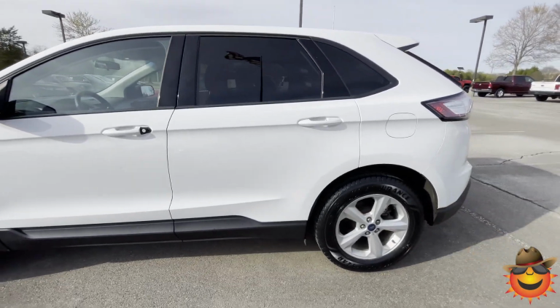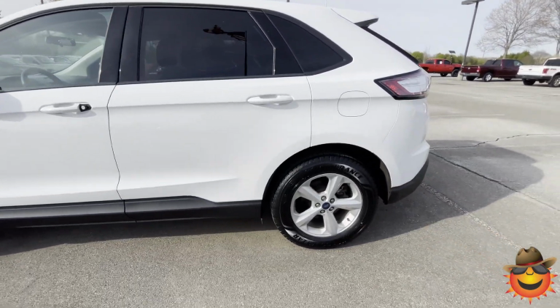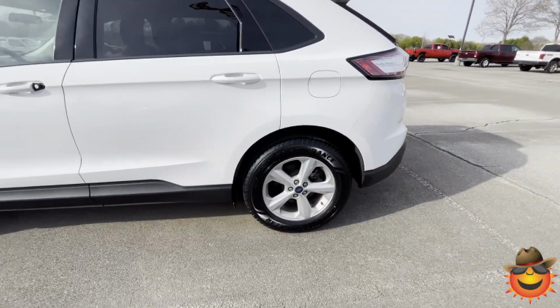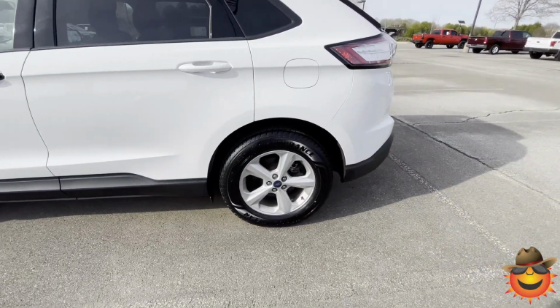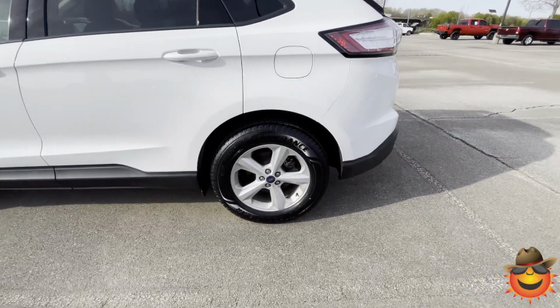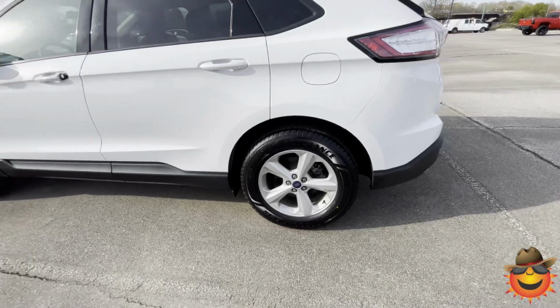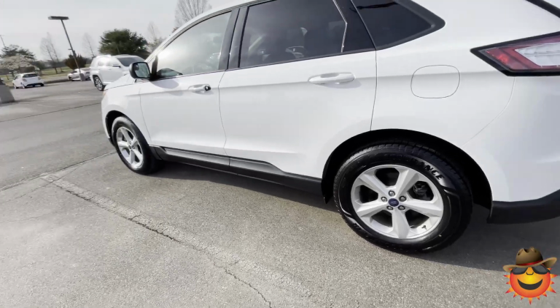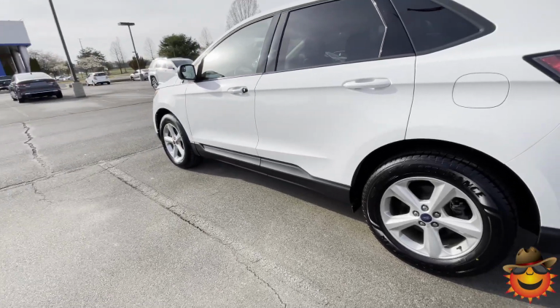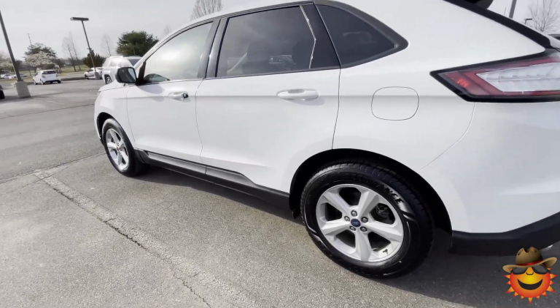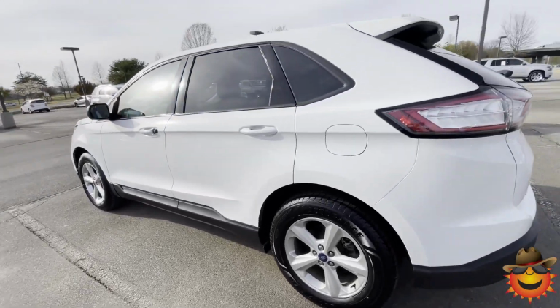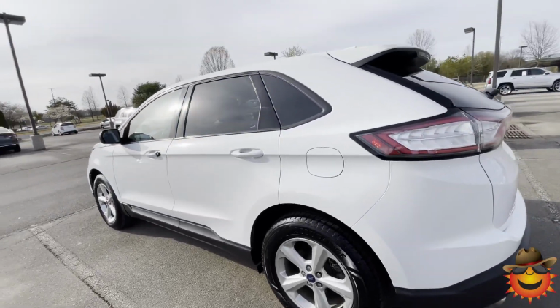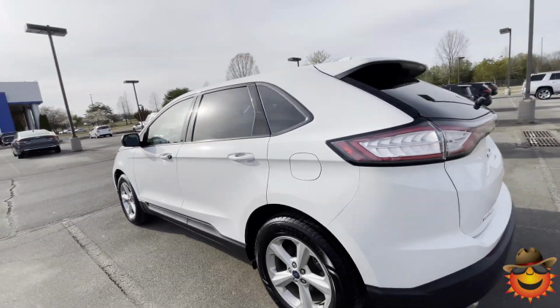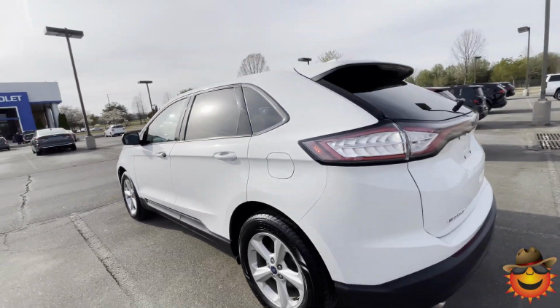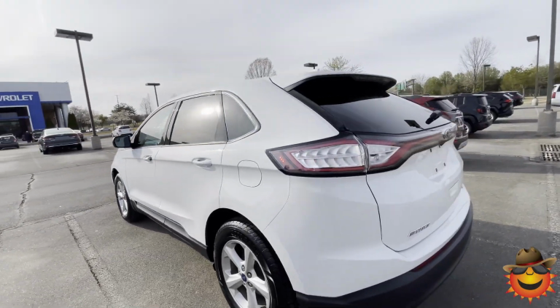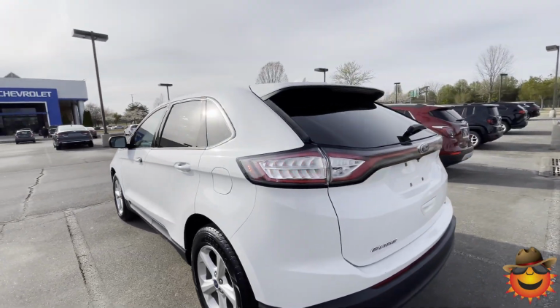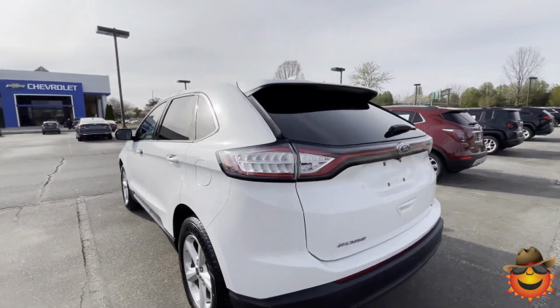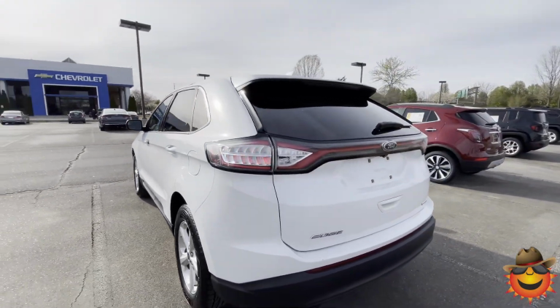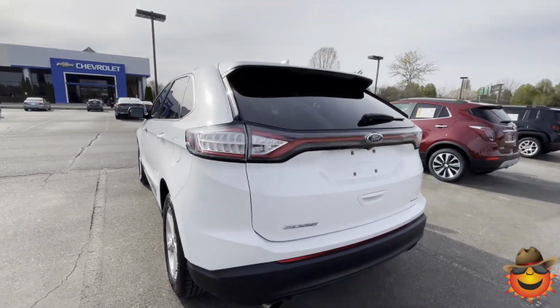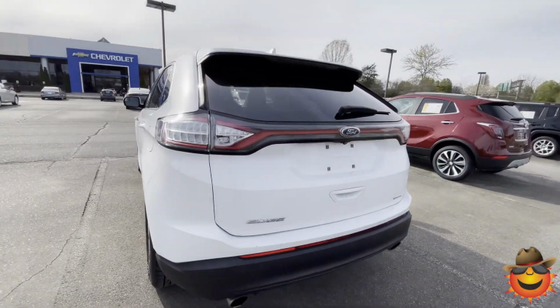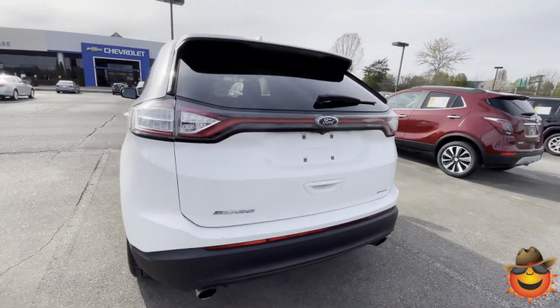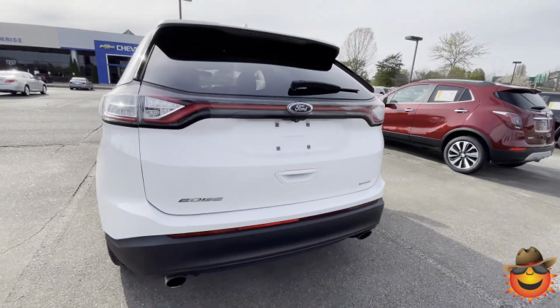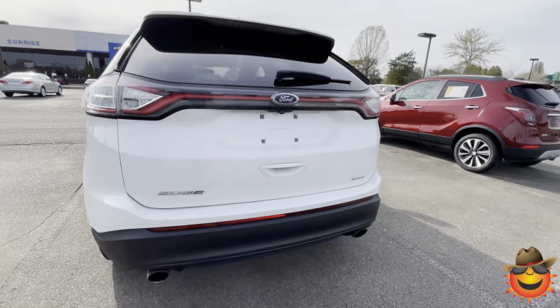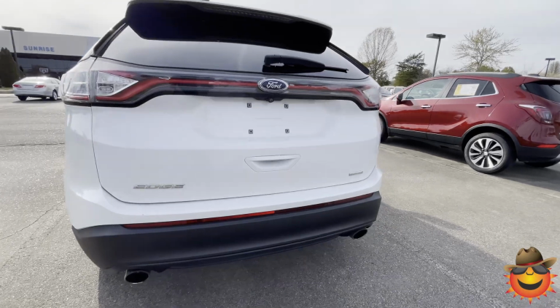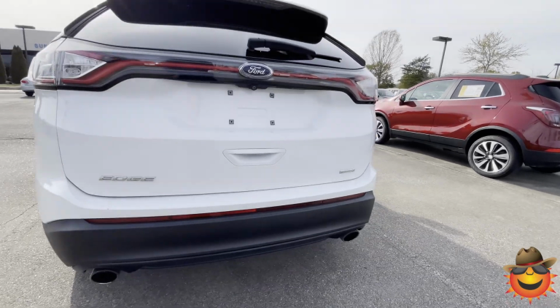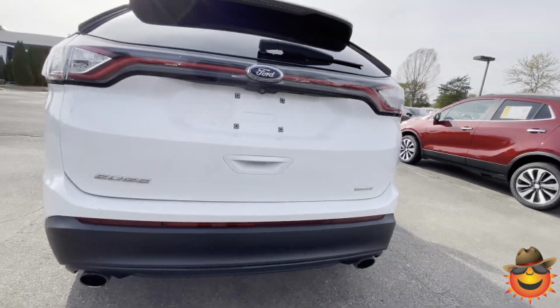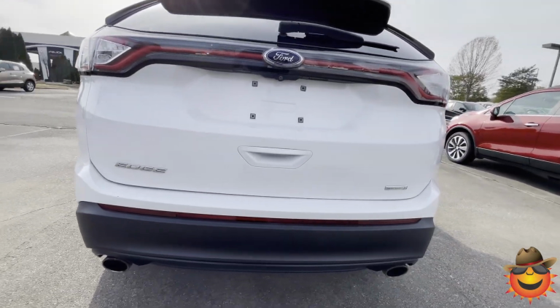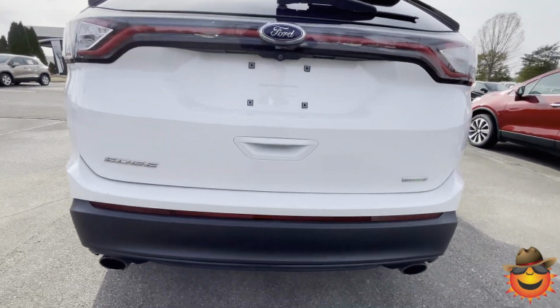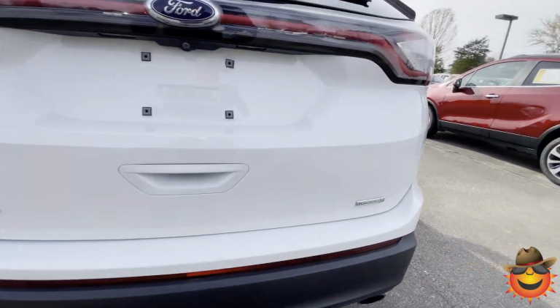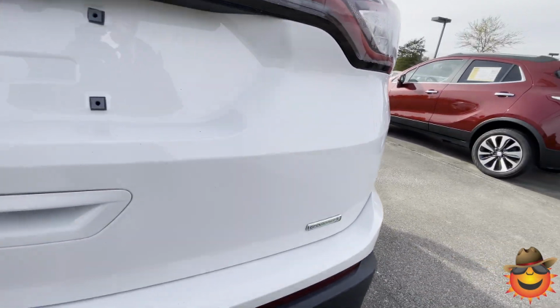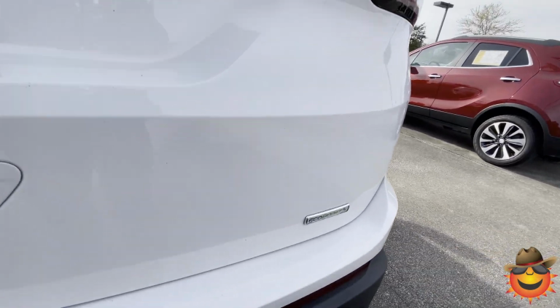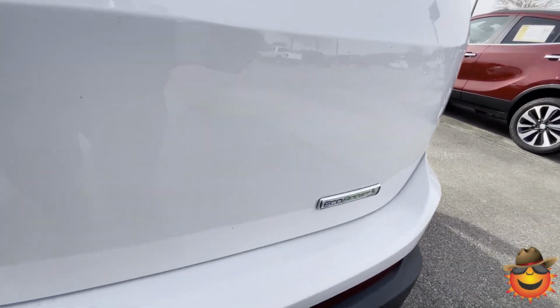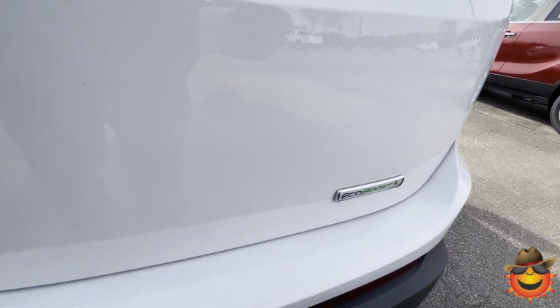Nice new tires on it by Goodyear. It only has 70,000 miles on it. Dual exhaust for more performance, EcoBoost.